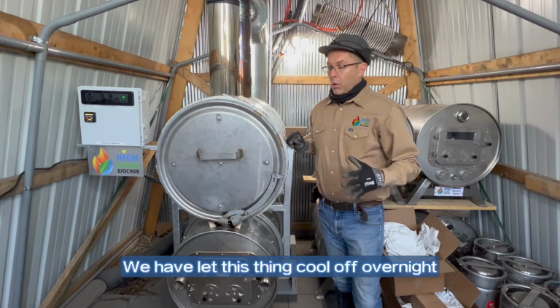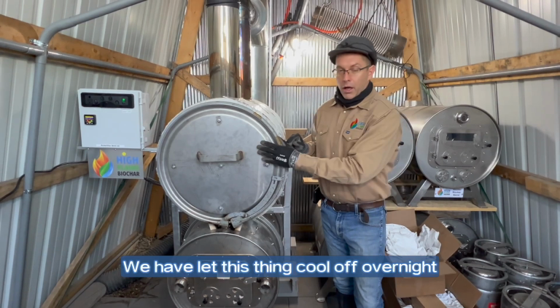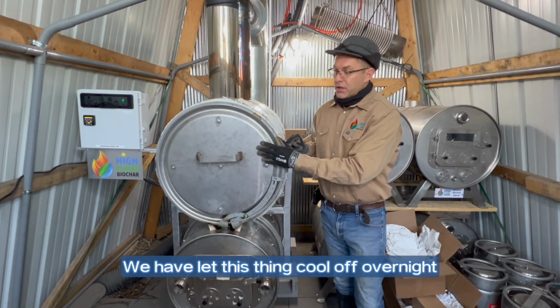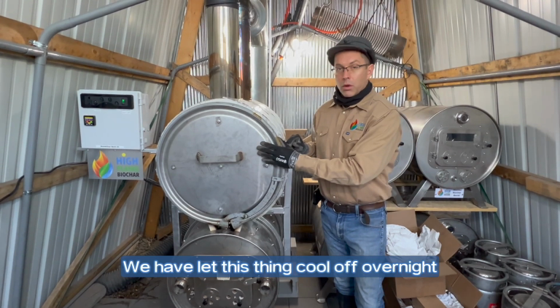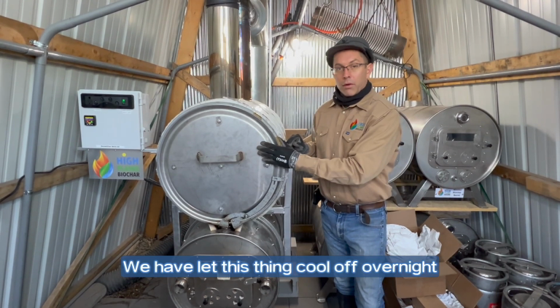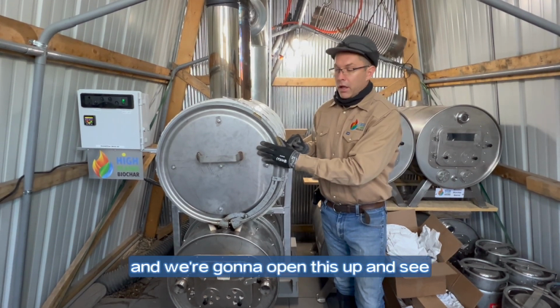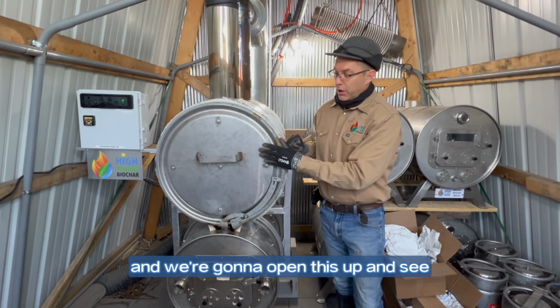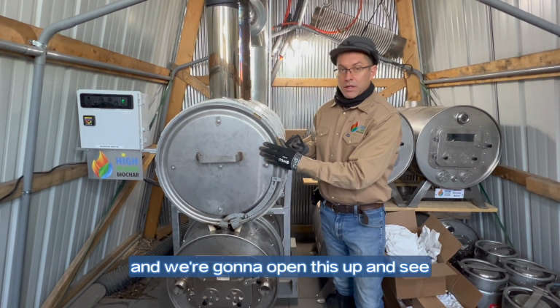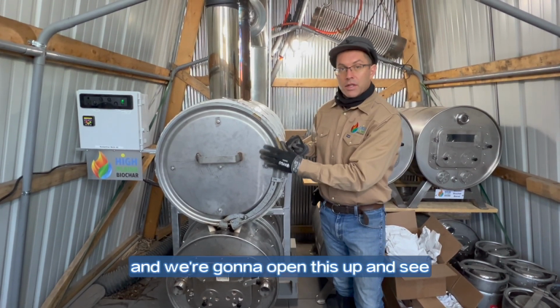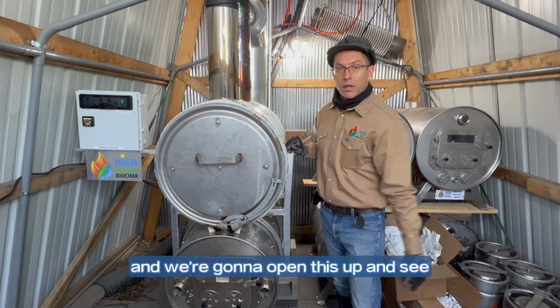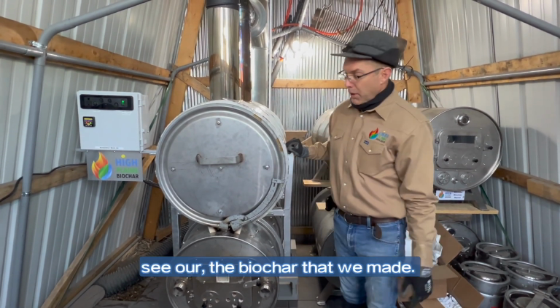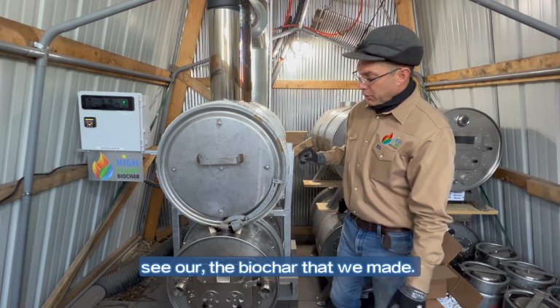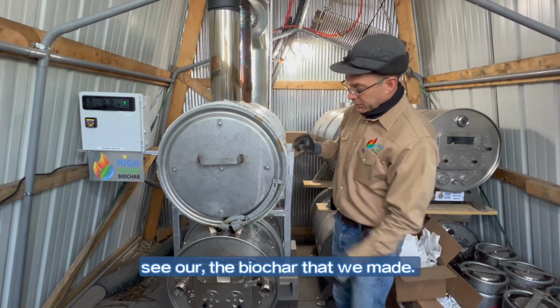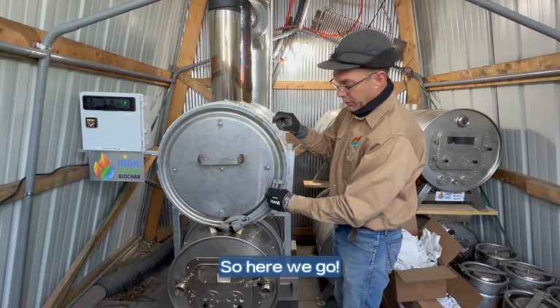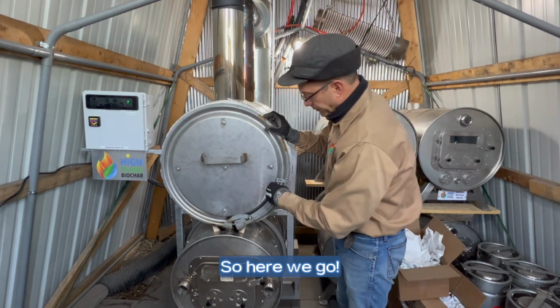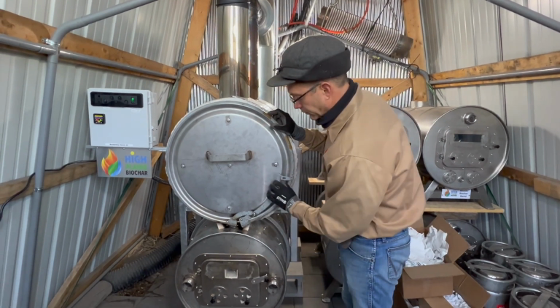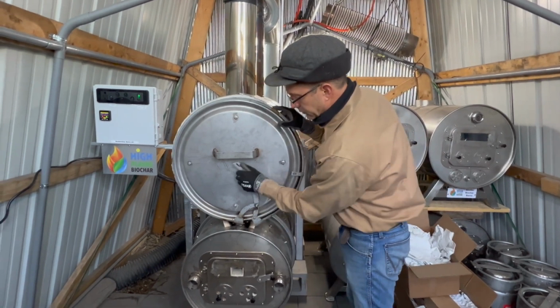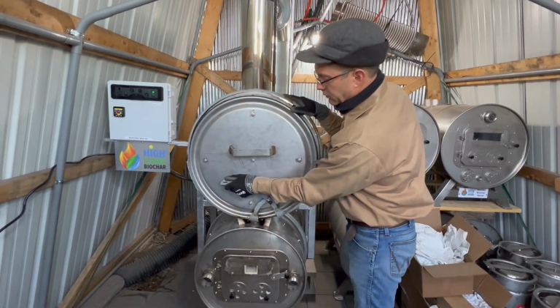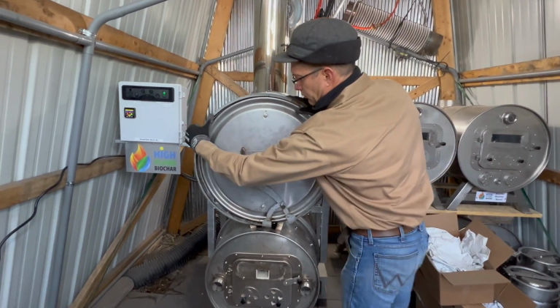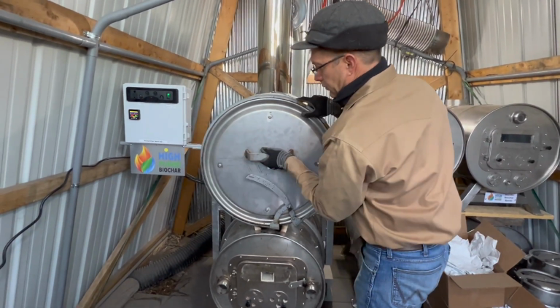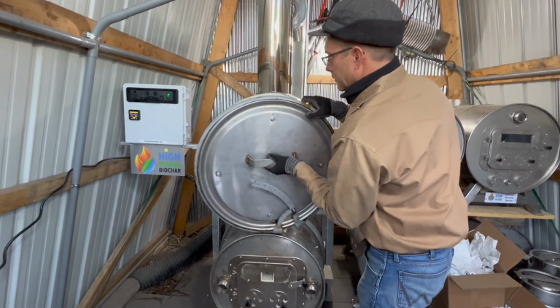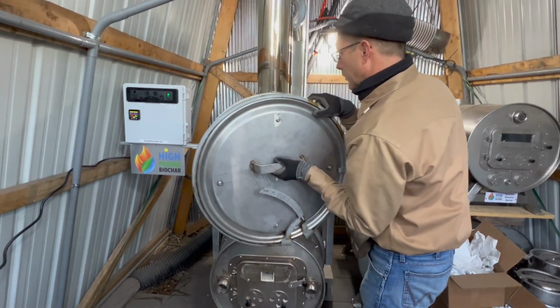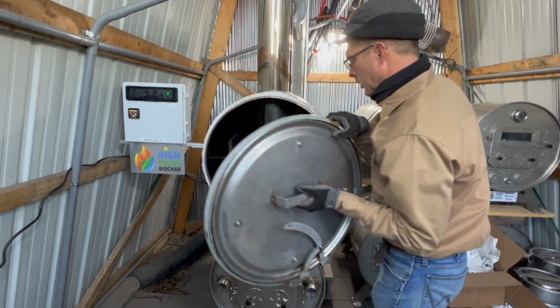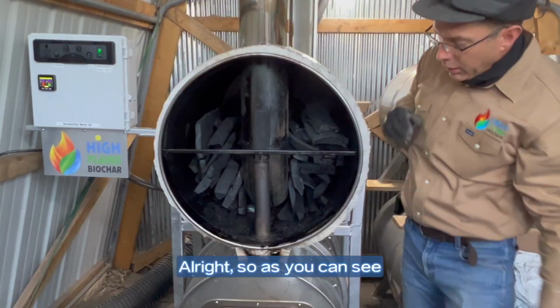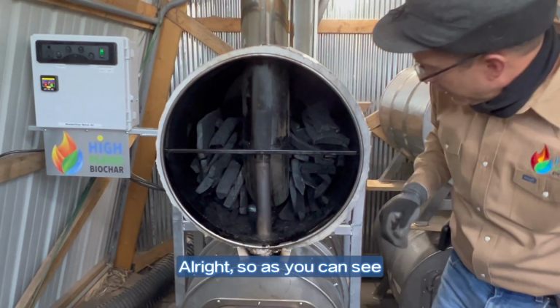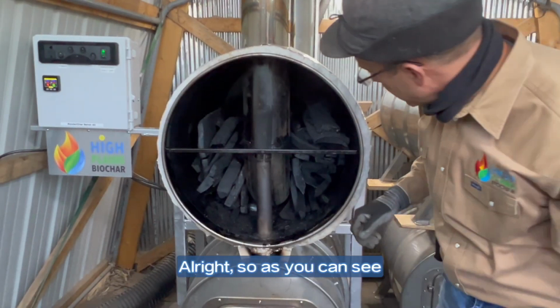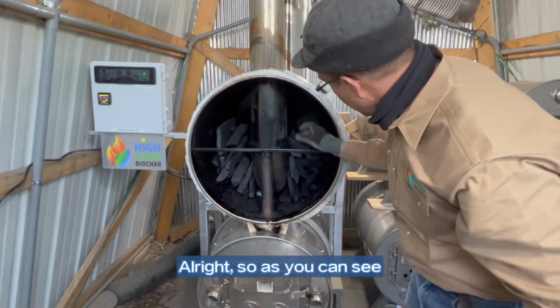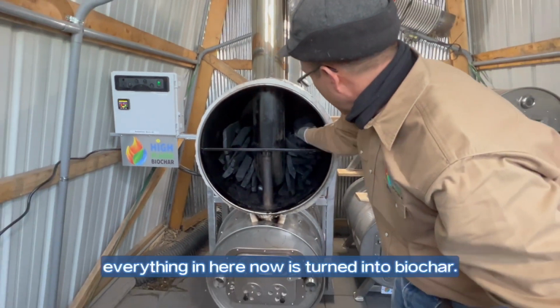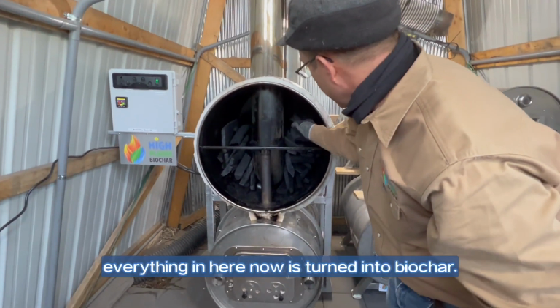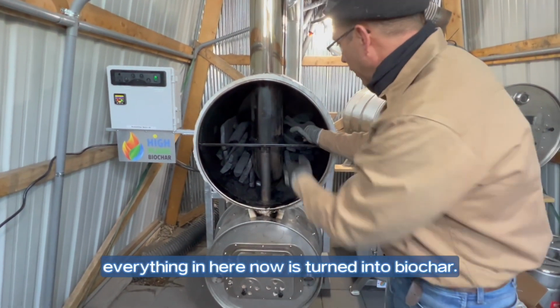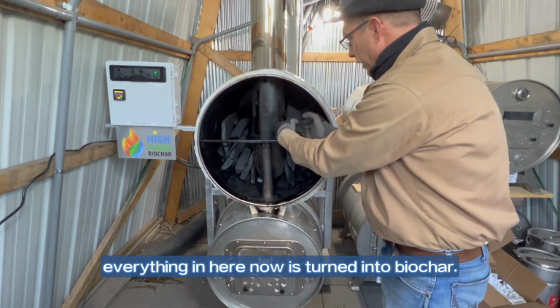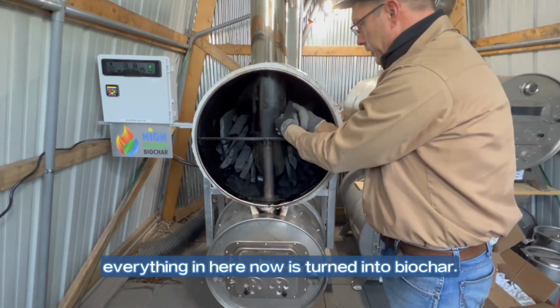We let this cool off overnight and now we're going to open this up and see the biochar that we made. So here we go. As you can see, everything in here has now turned into biochar.